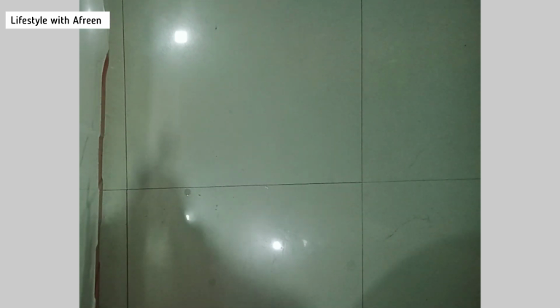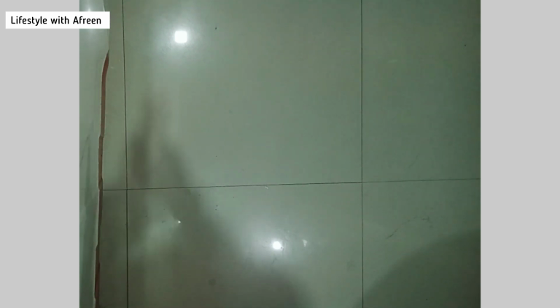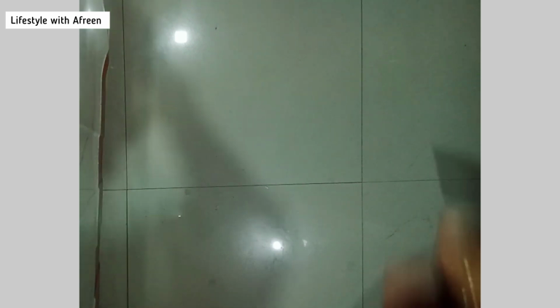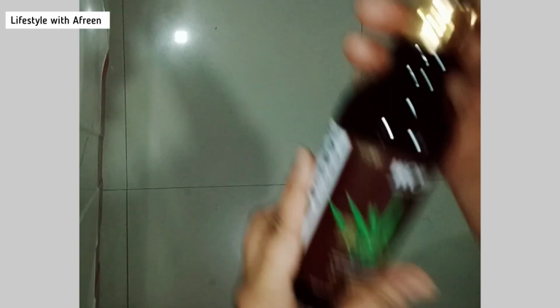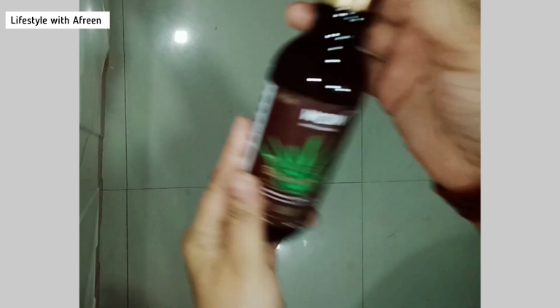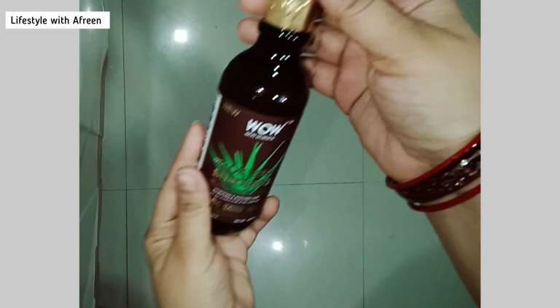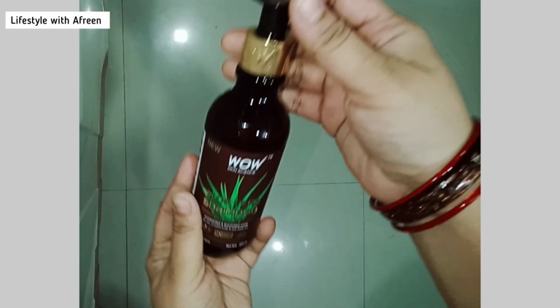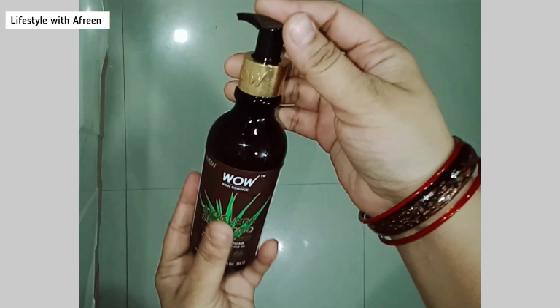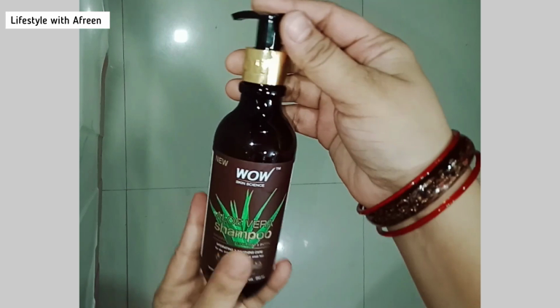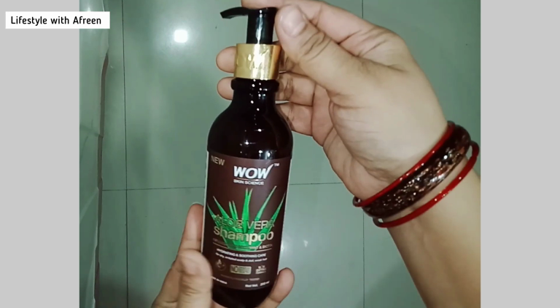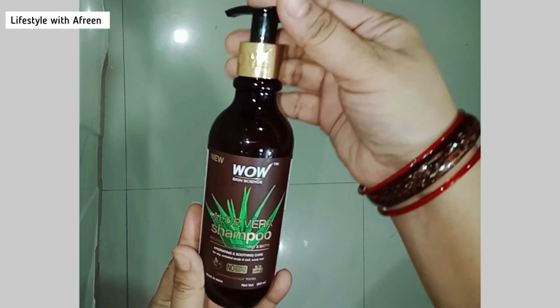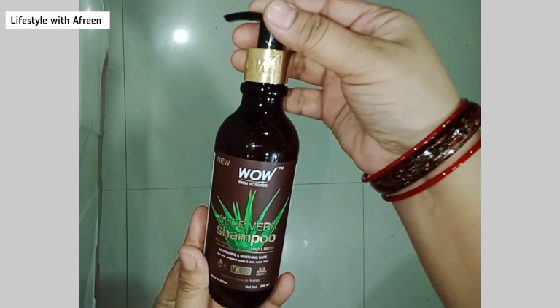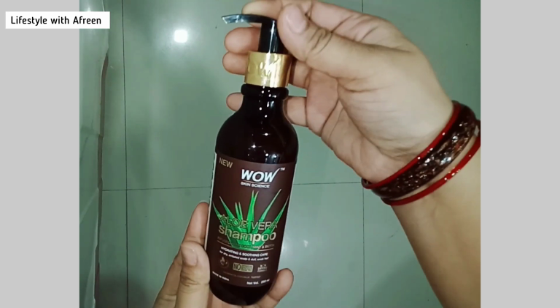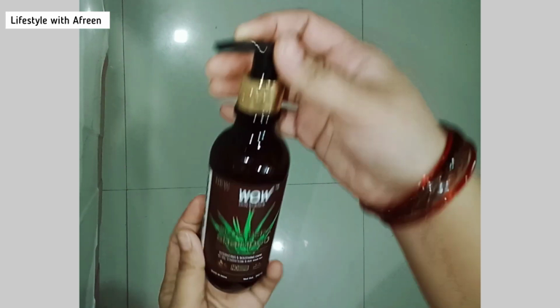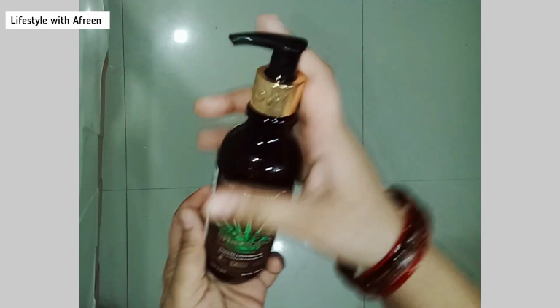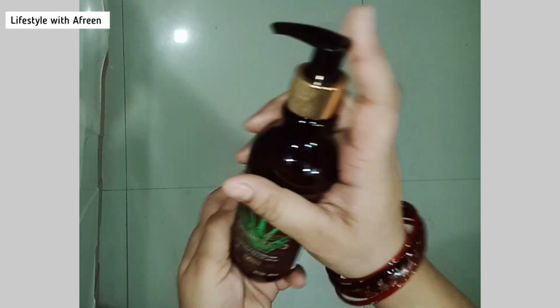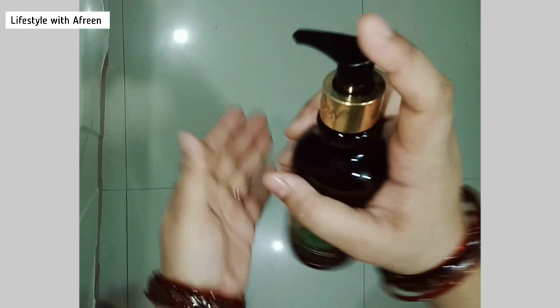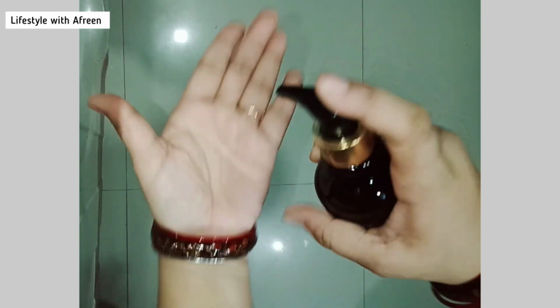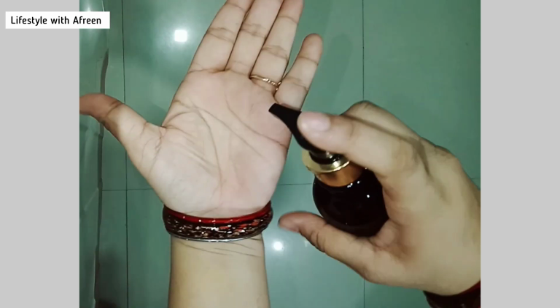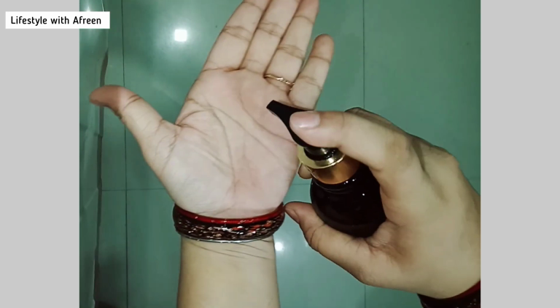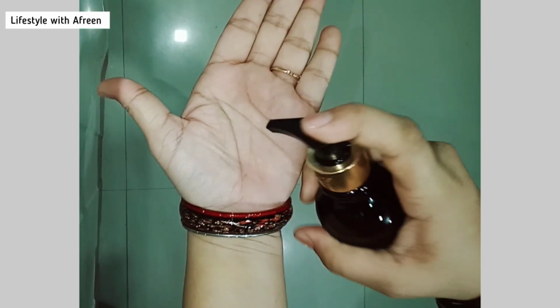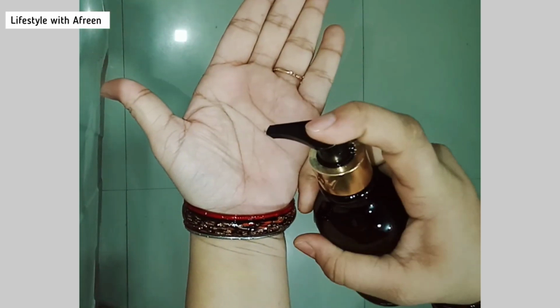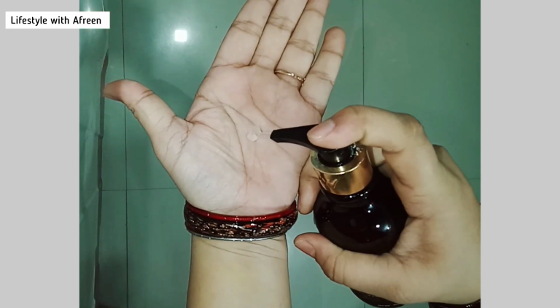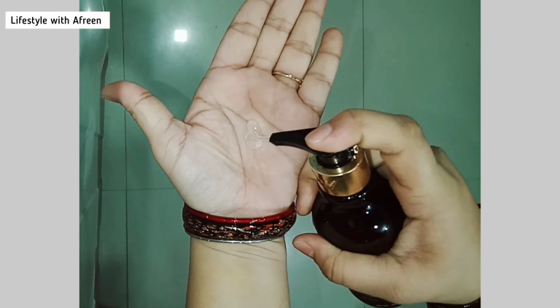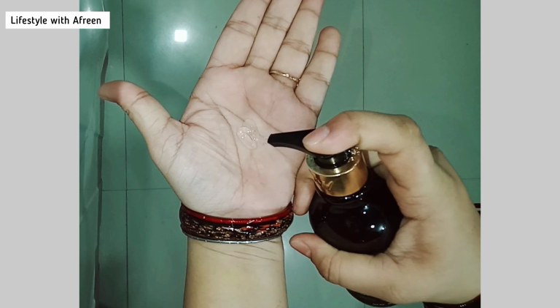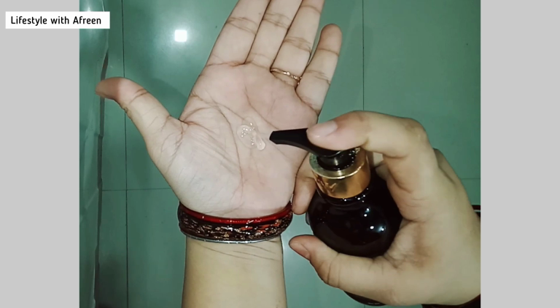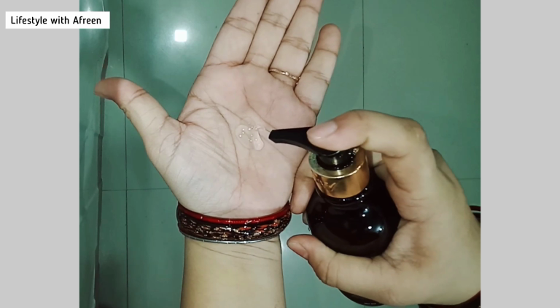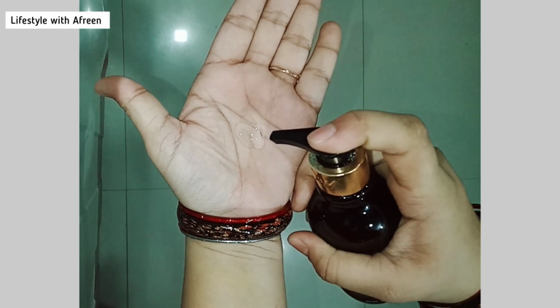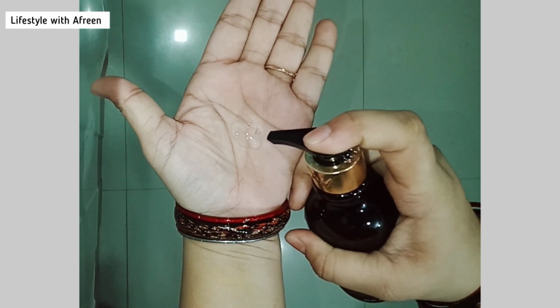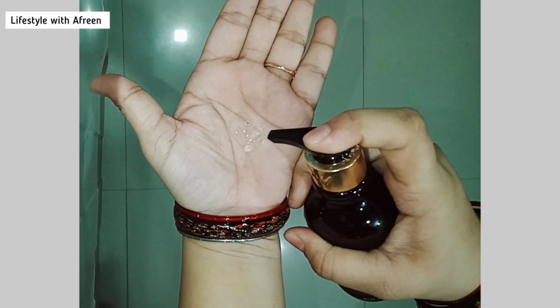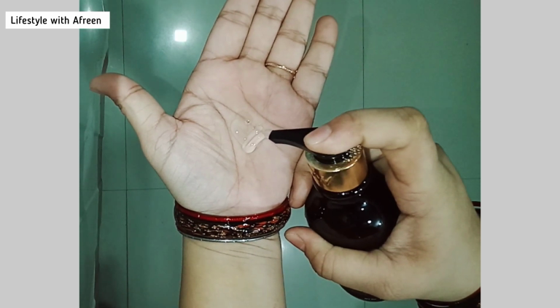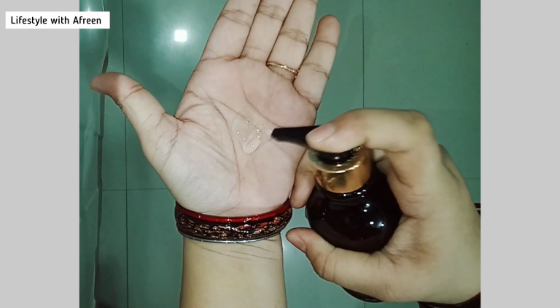If you talk about the texture, it comes in a transparent color and it has a lot of foaming. Even if you use a little amount, it has a very good foaming effect.